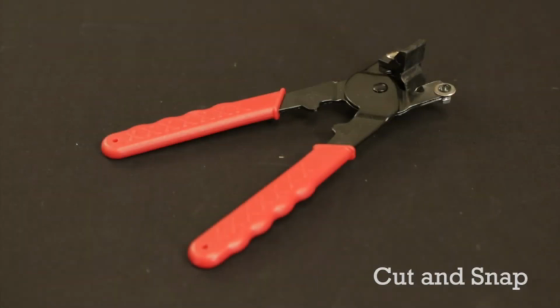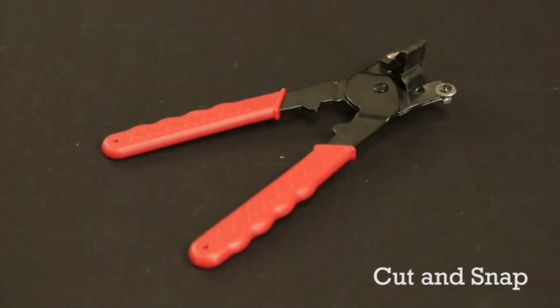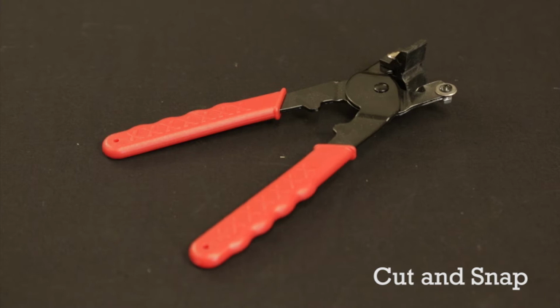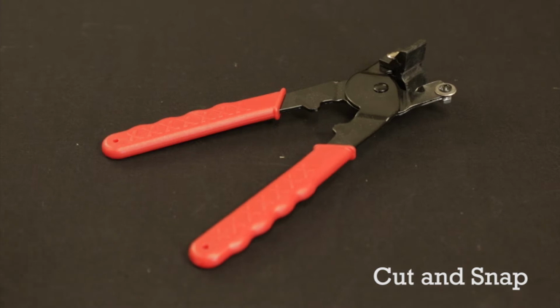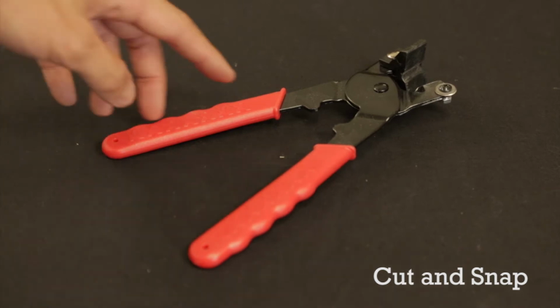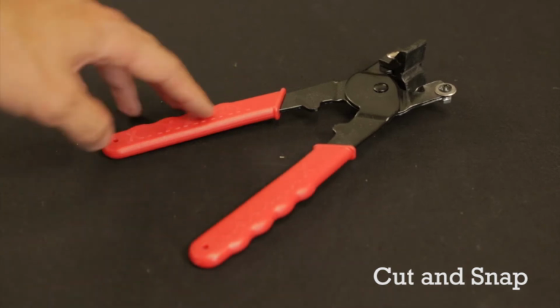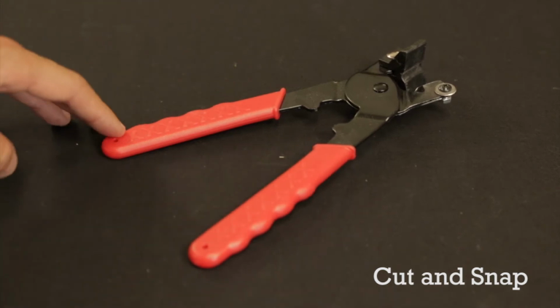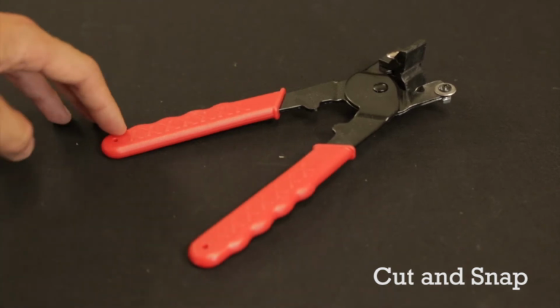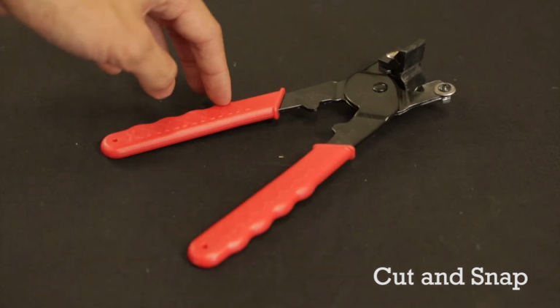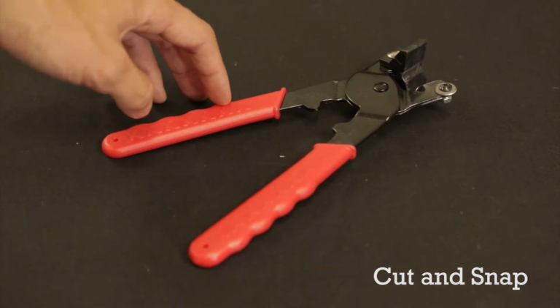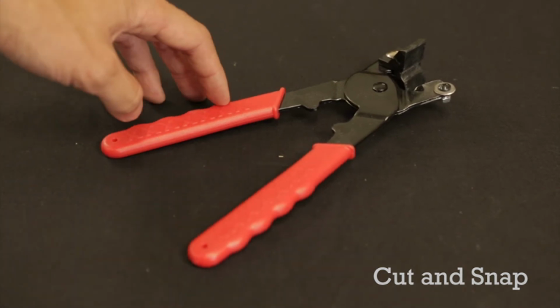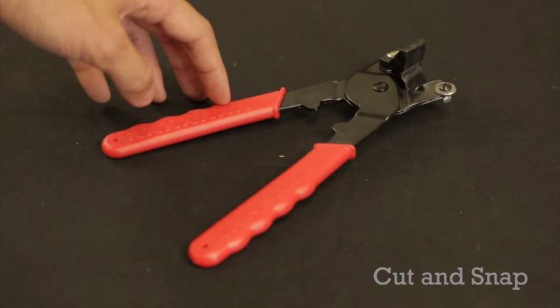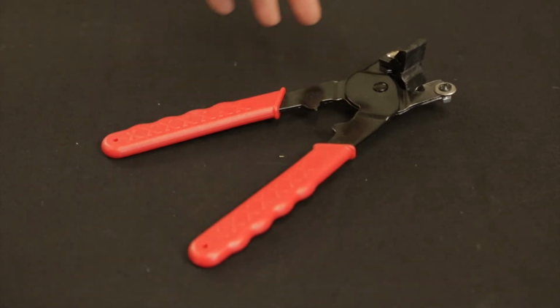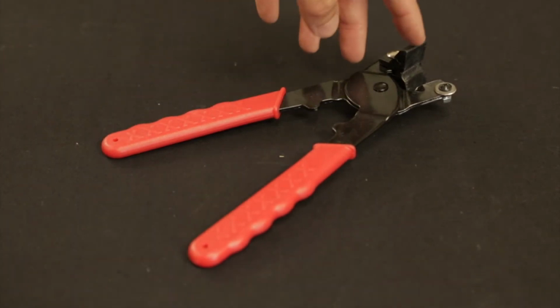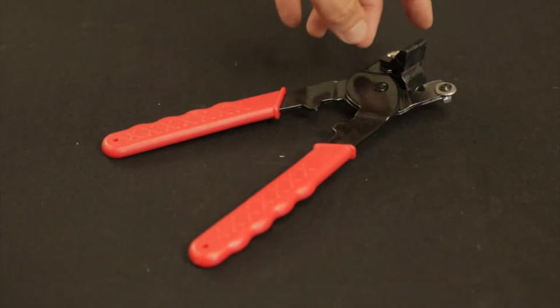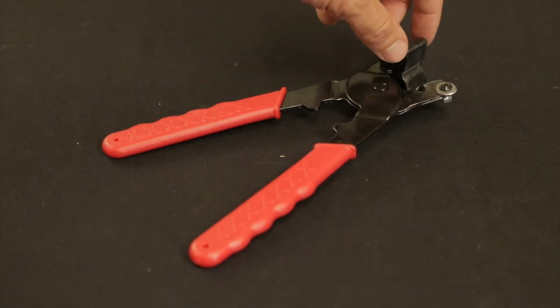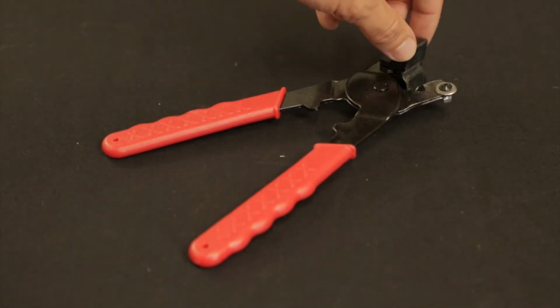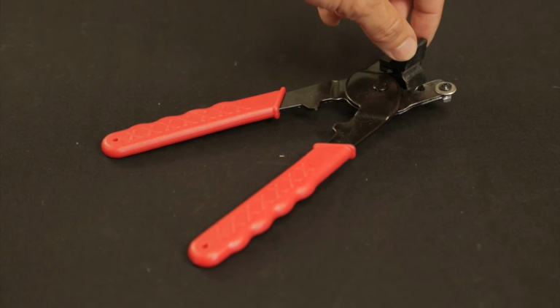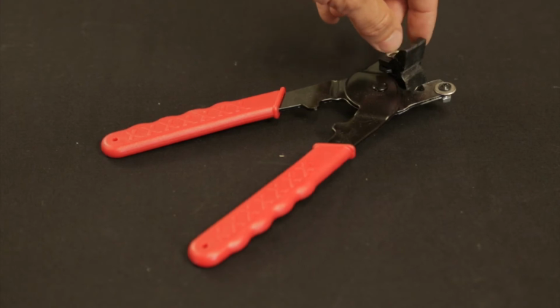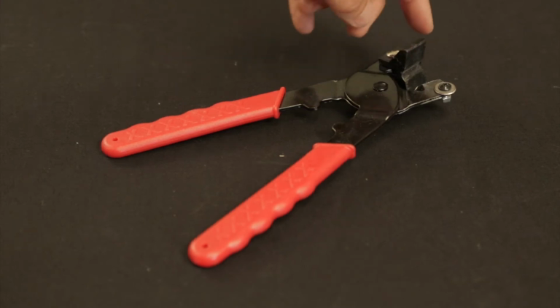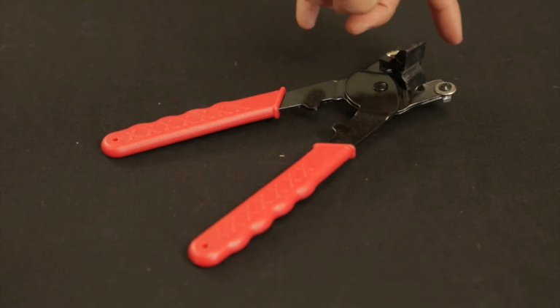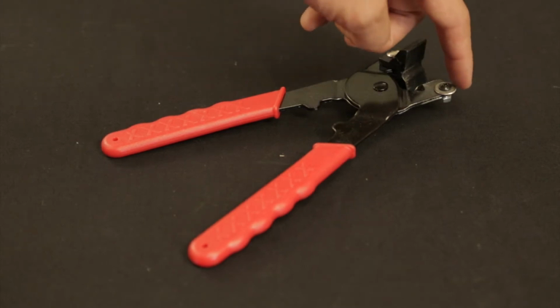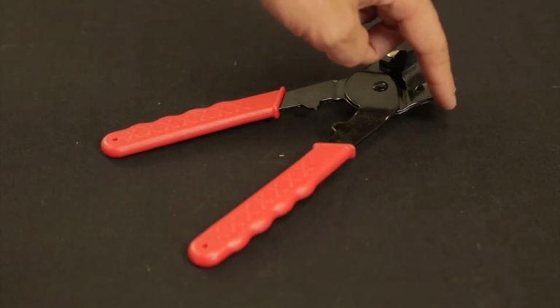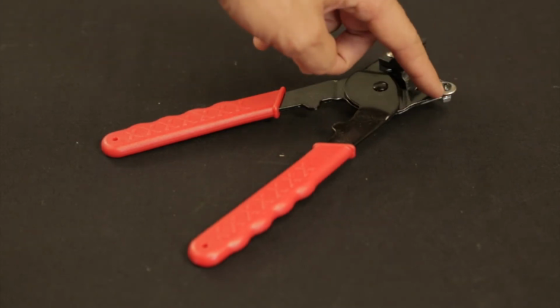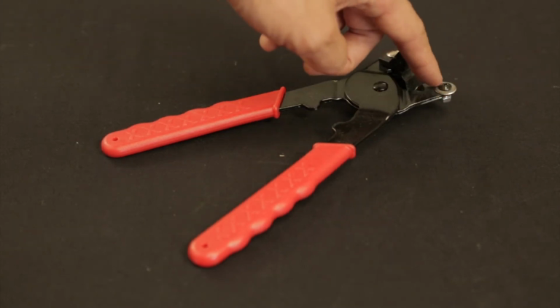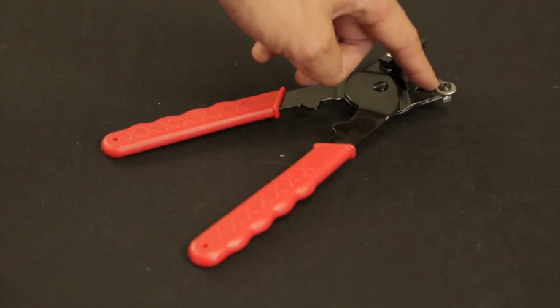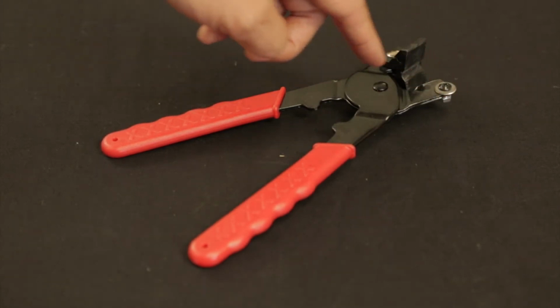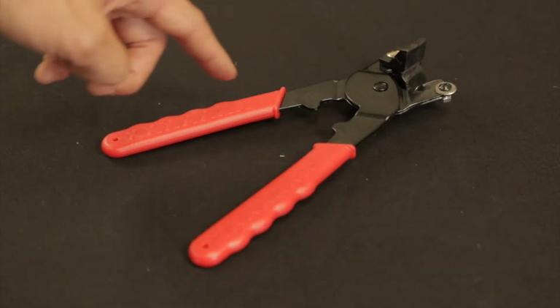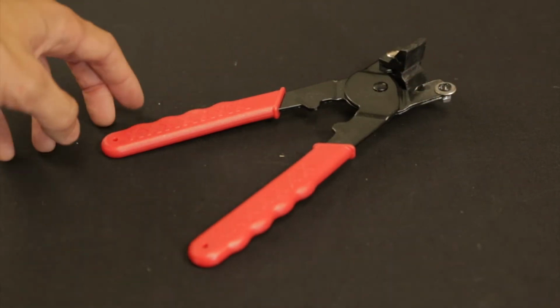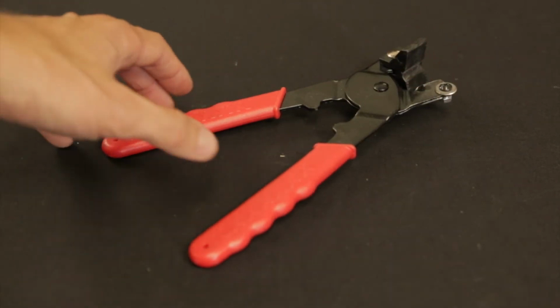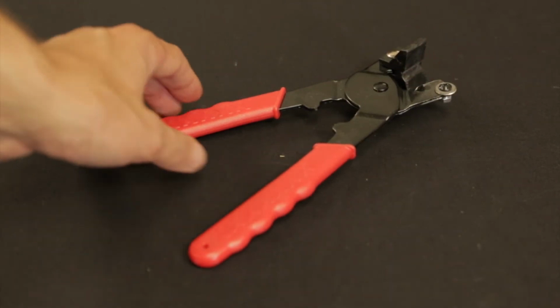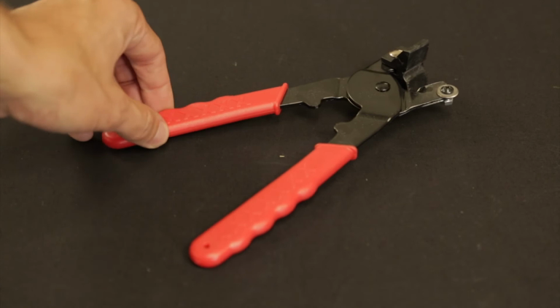The TileEasy's cut and snap comes with a plastic handle, a plastic braking tool, a carbide cutting wheel, and a metal construction.